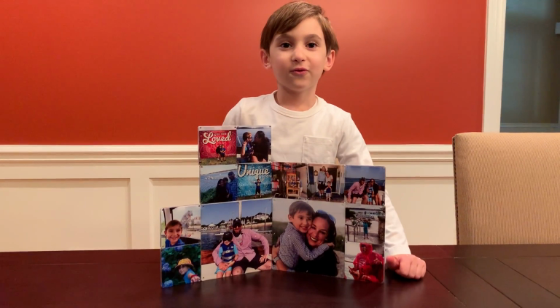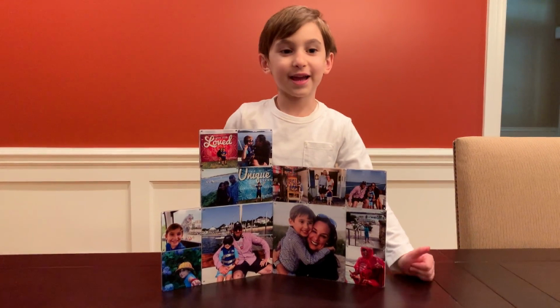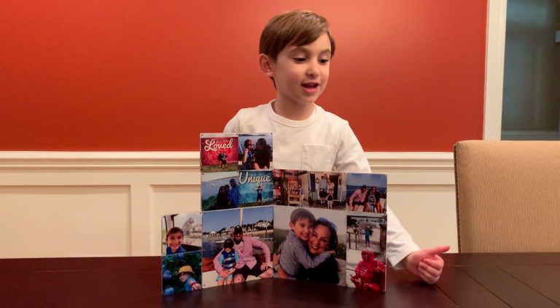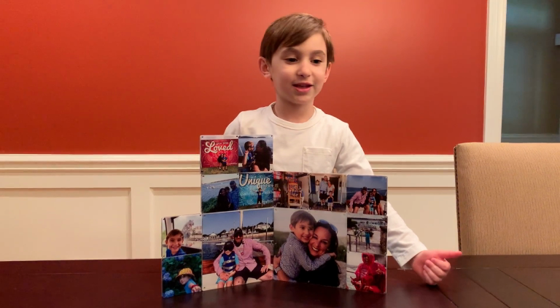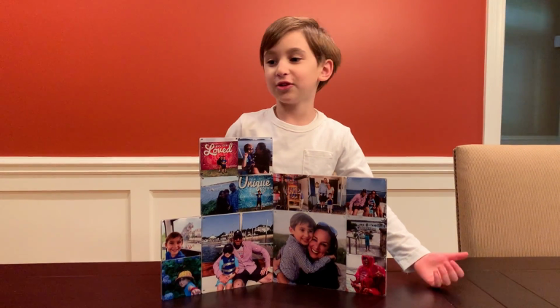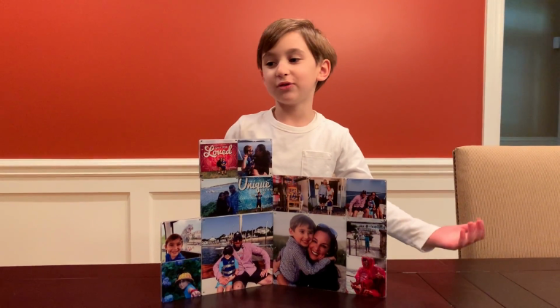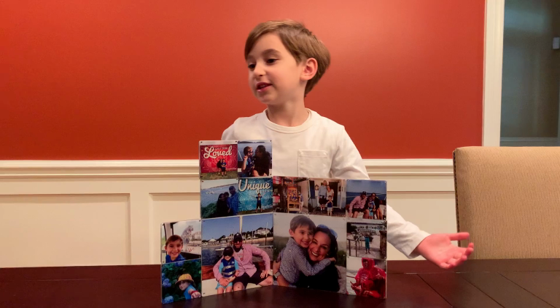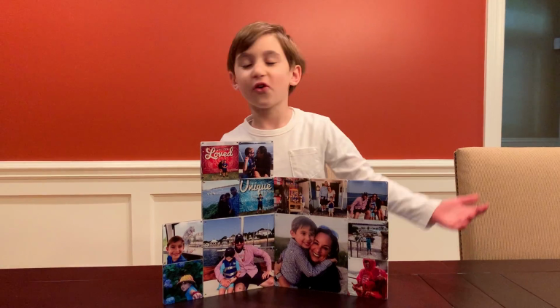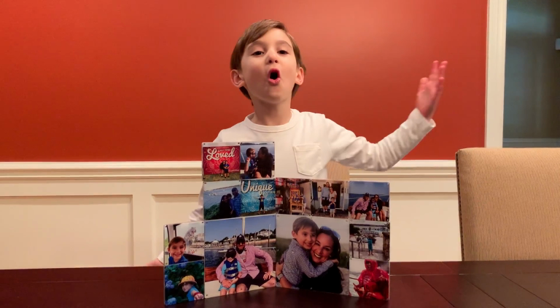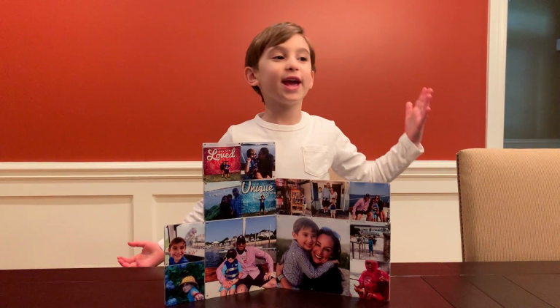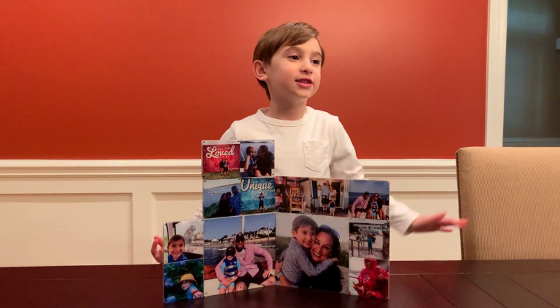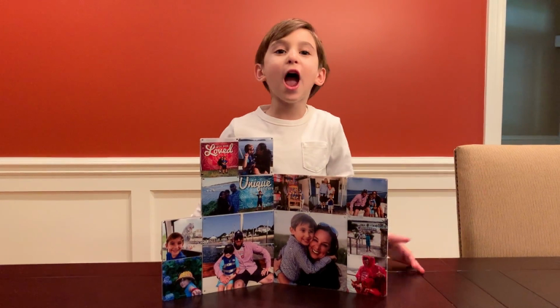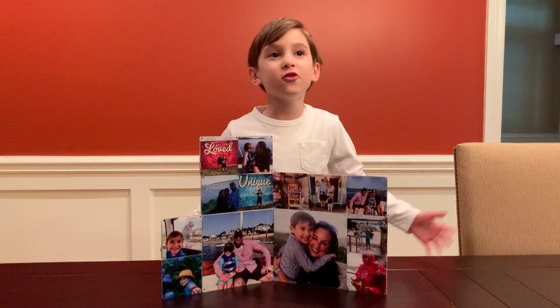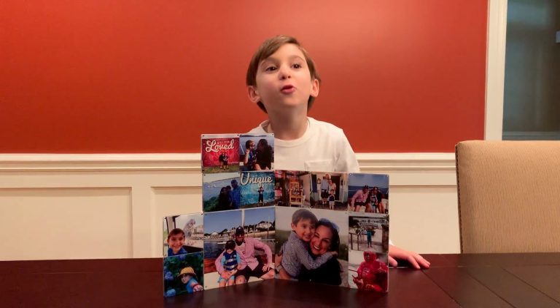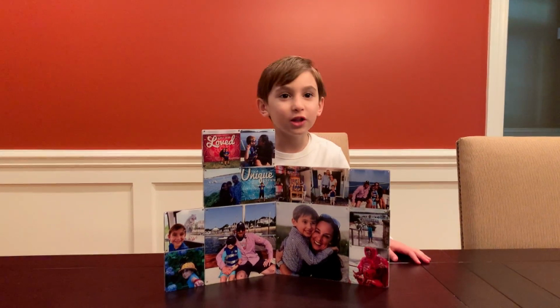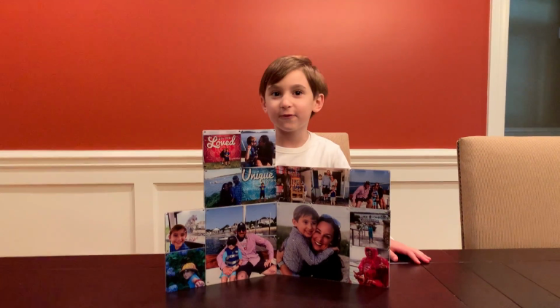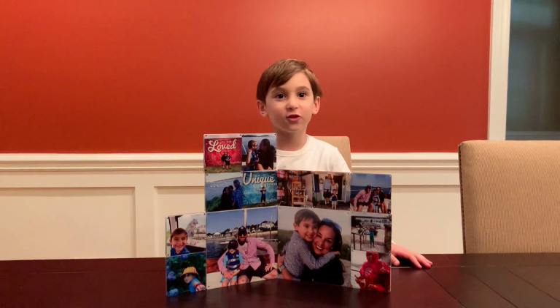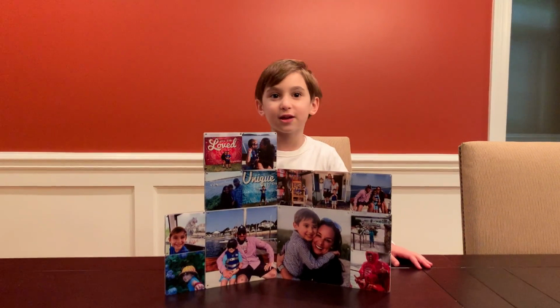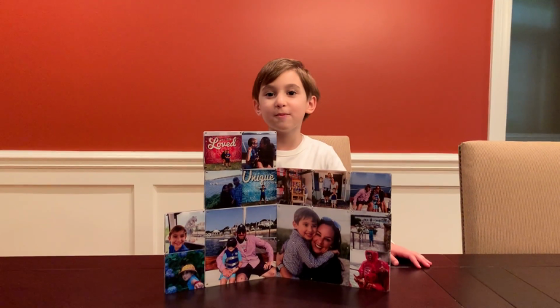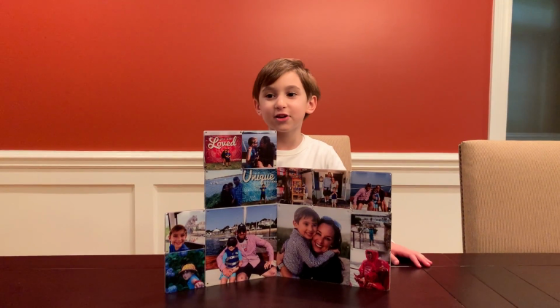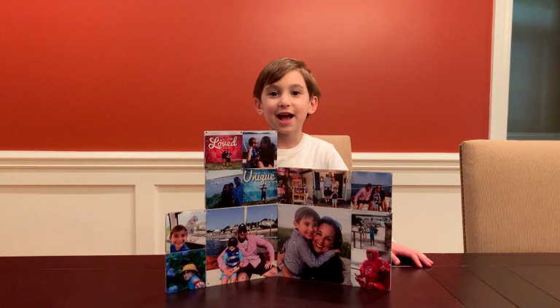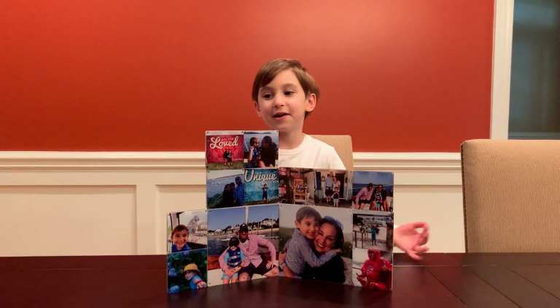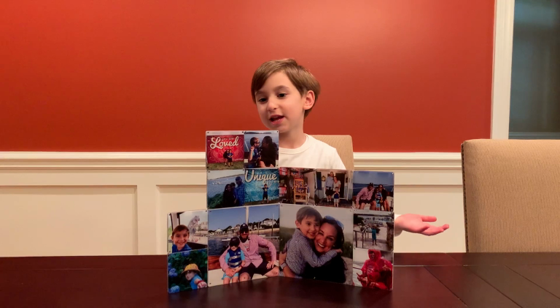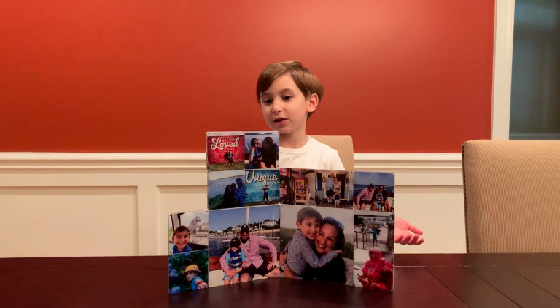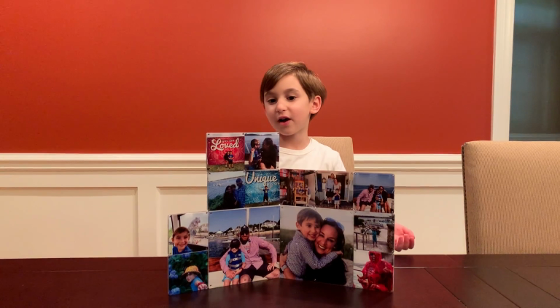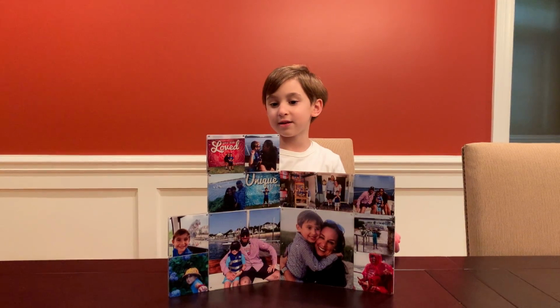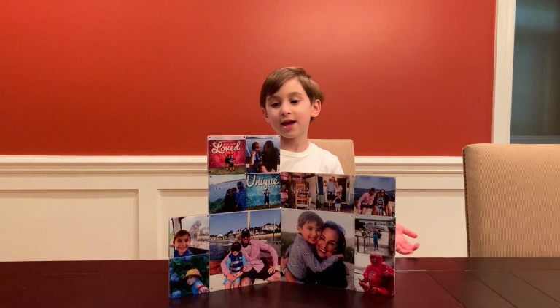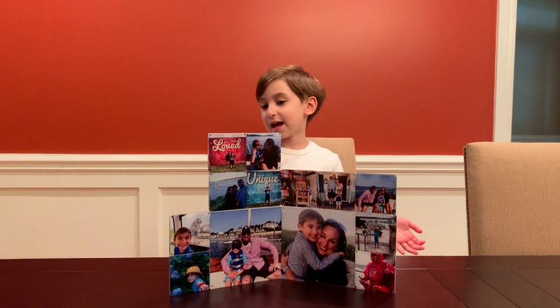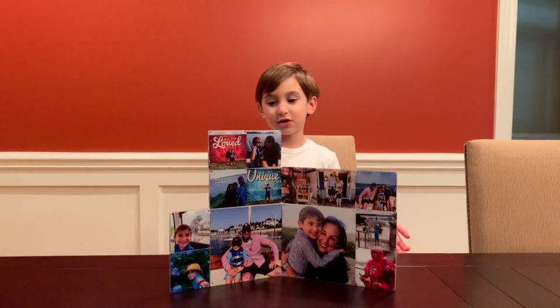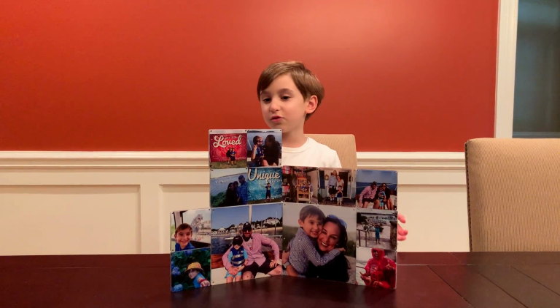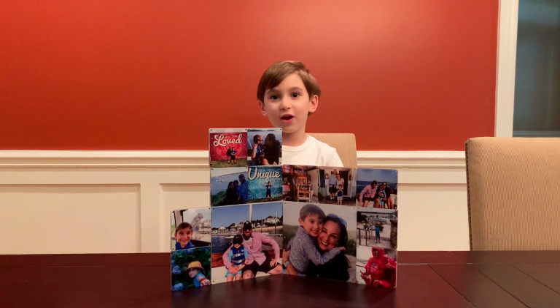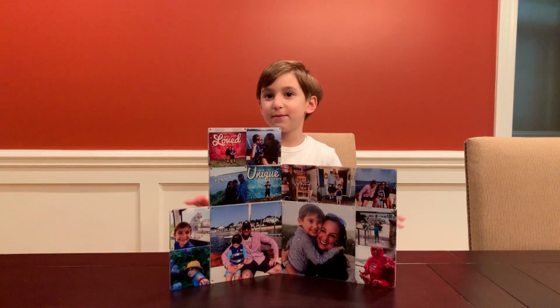It's a great present for all ages and everyone will love it for creating new memories. It's really fun and you can do it for anybody.